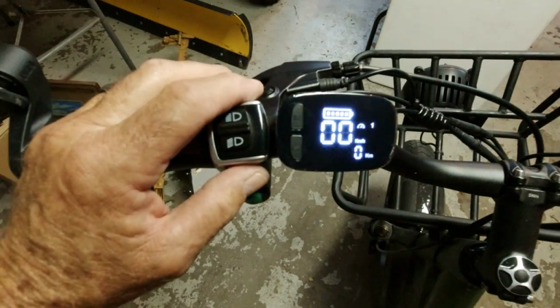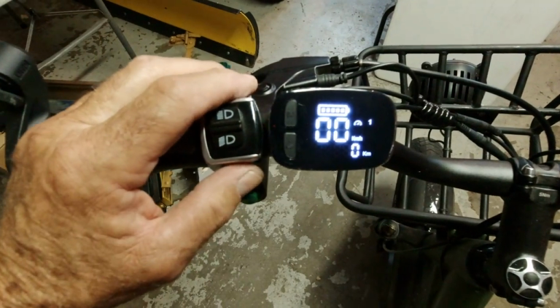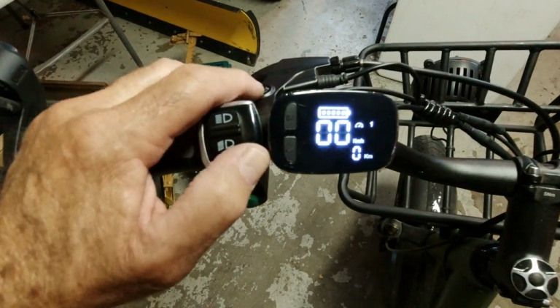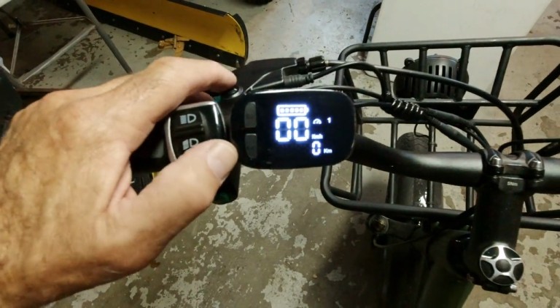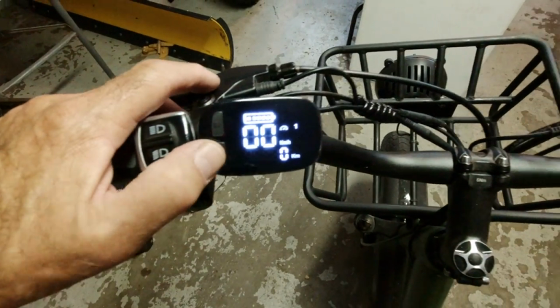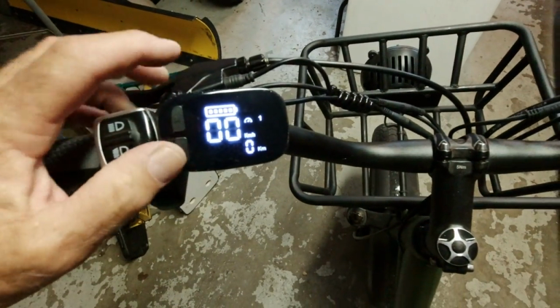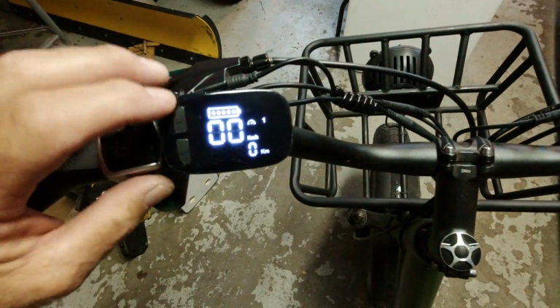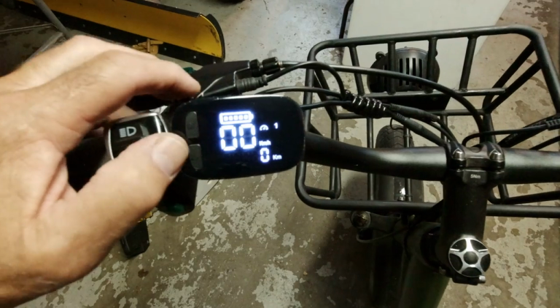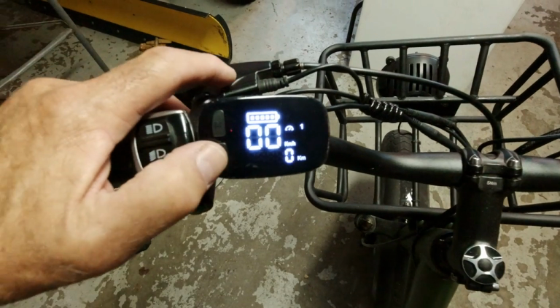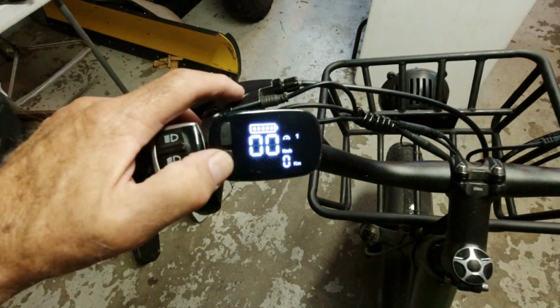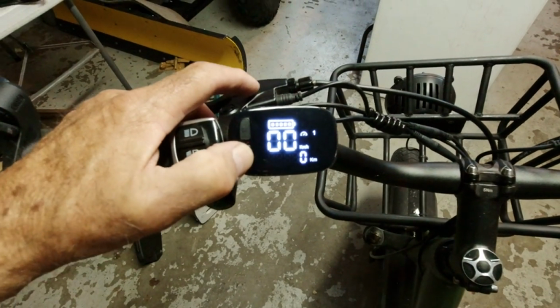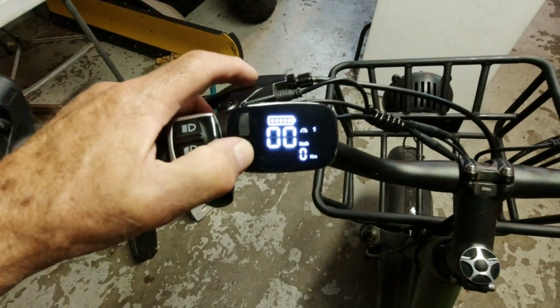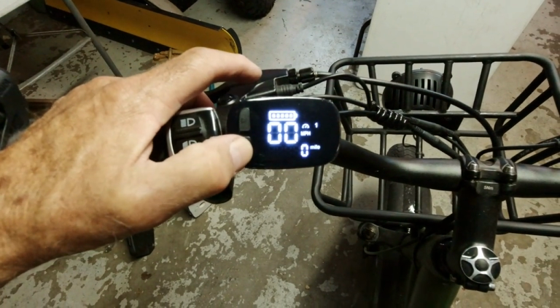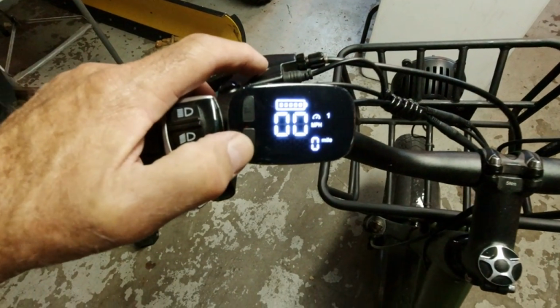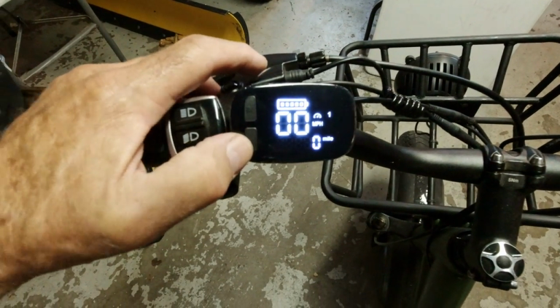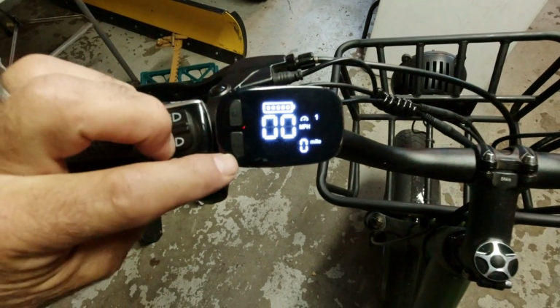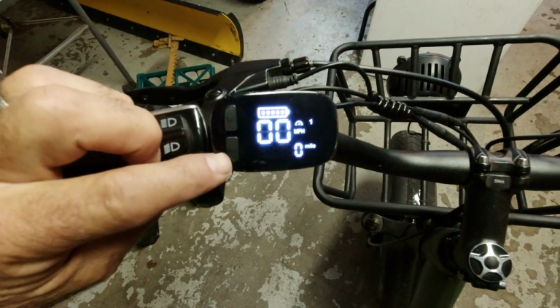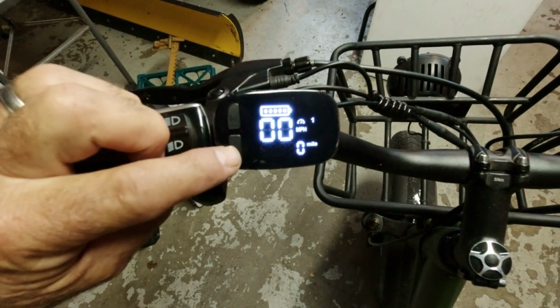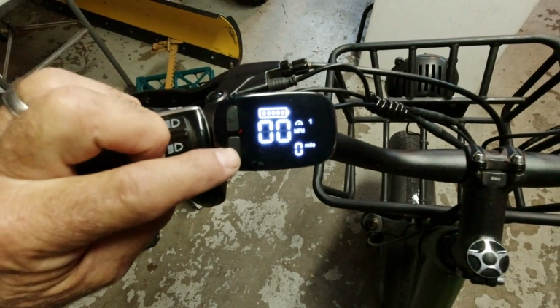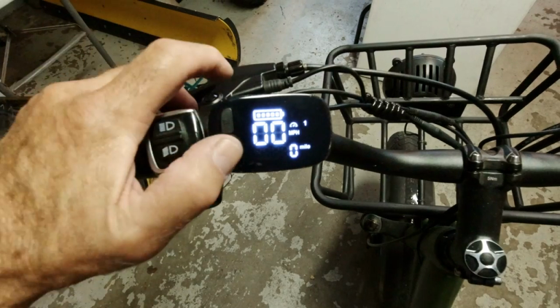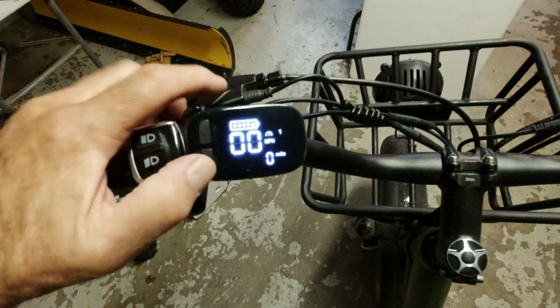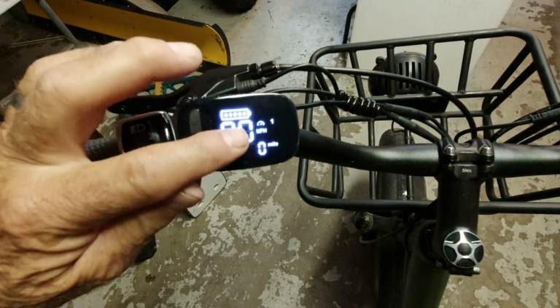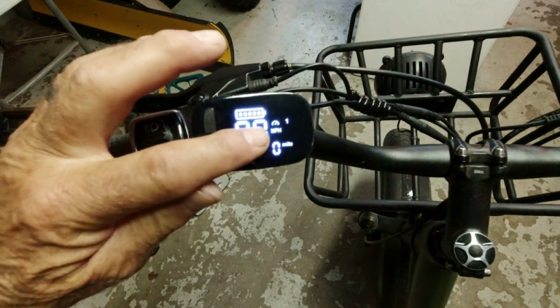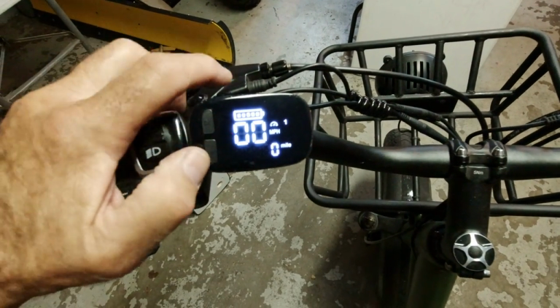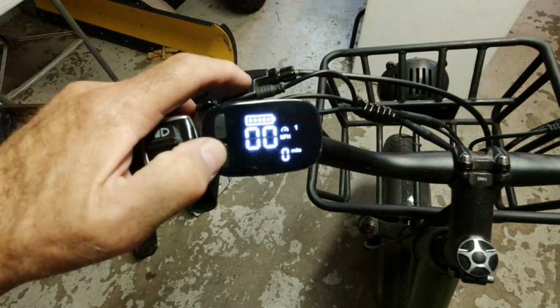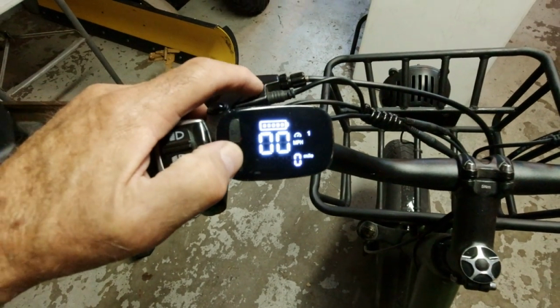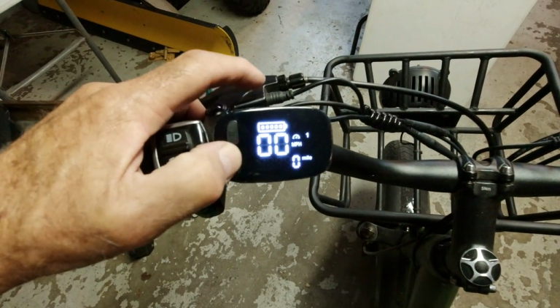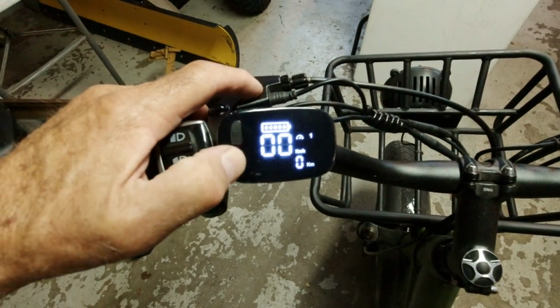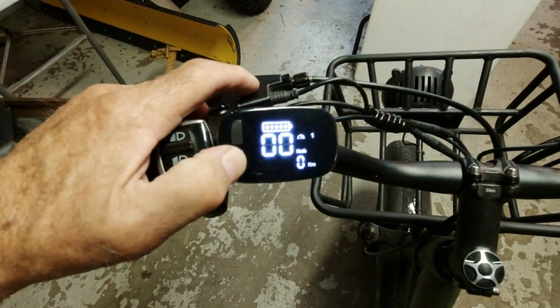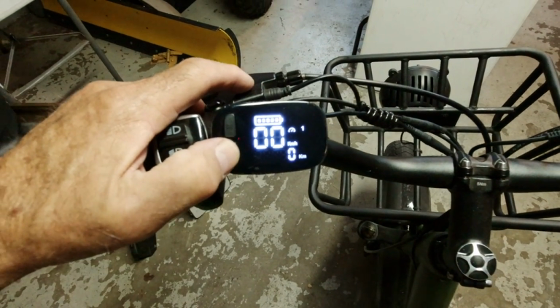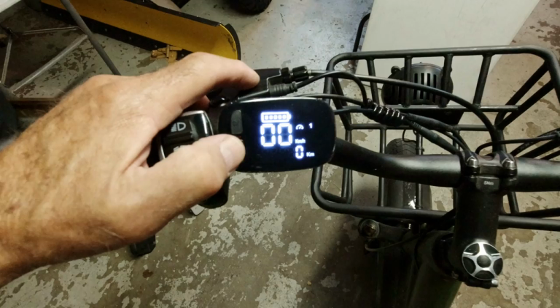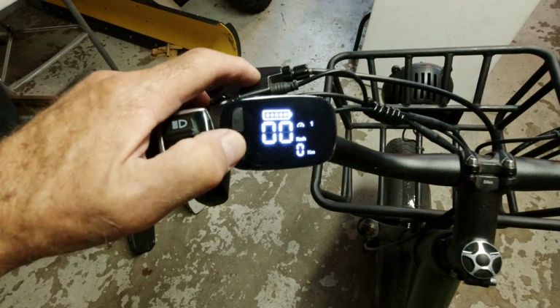Last thing we need to do is change this from kilometers per hour to miles per hour. All you do is just push this button twice in rapid succession. It's miles per hour. Now it's kilometers per hour.